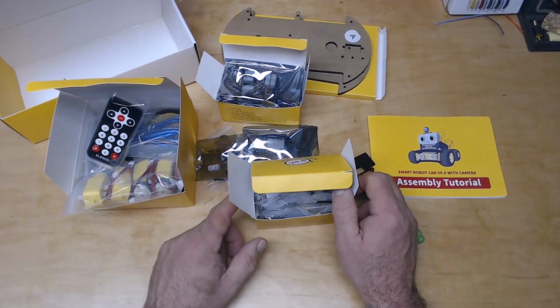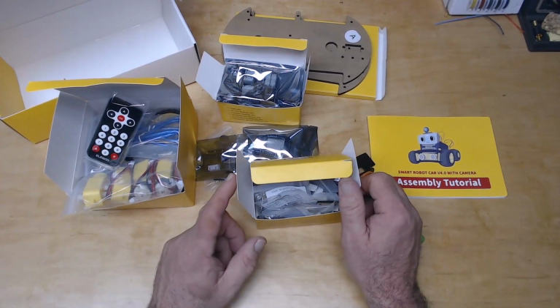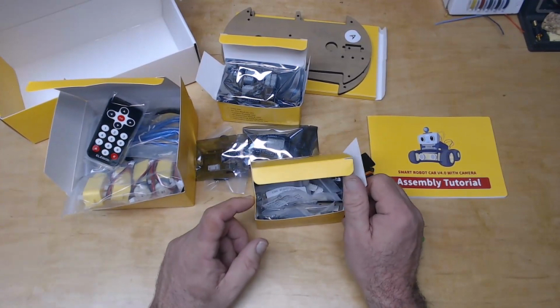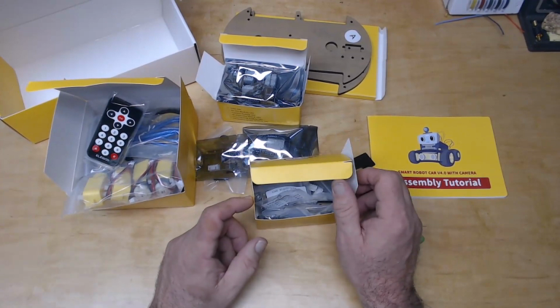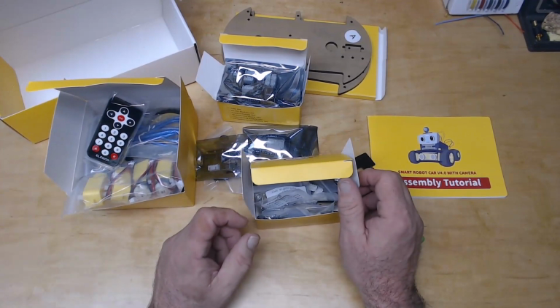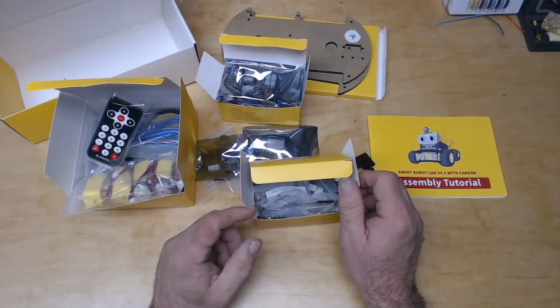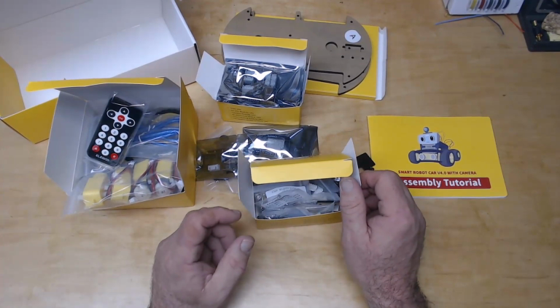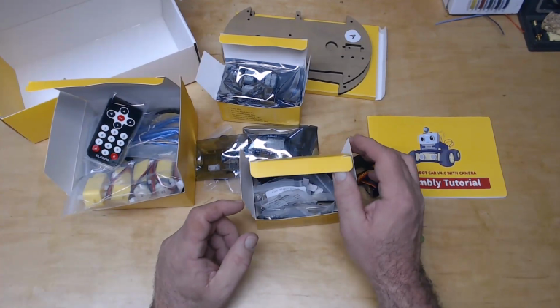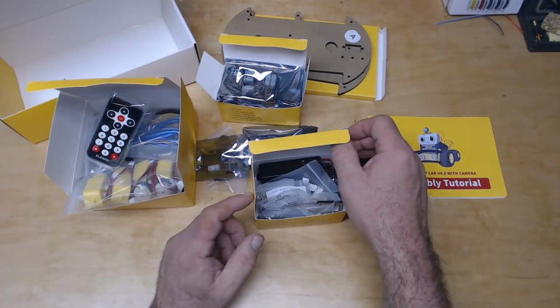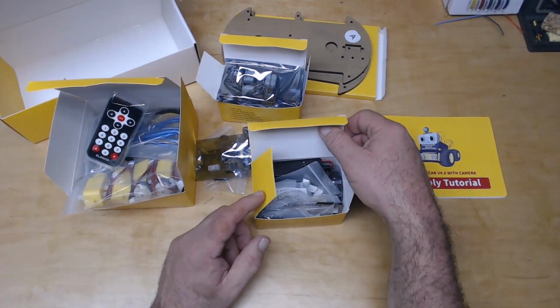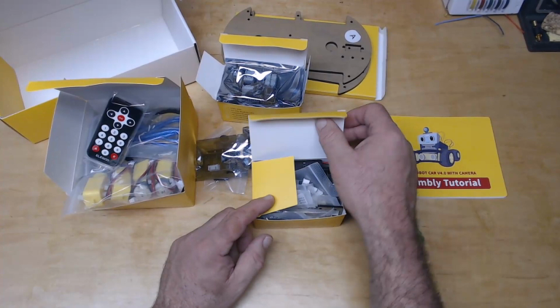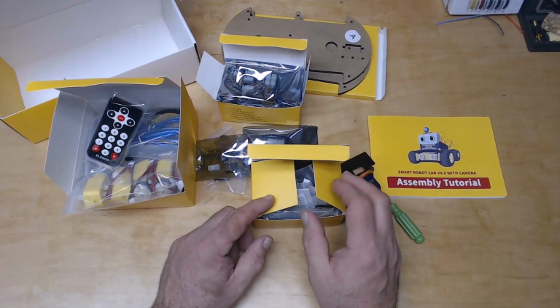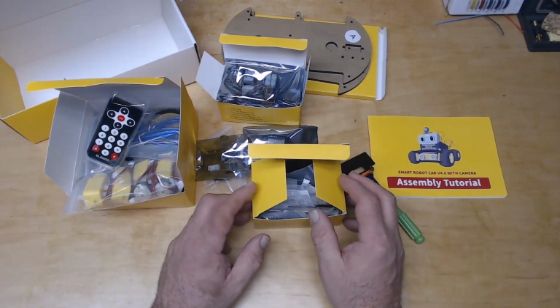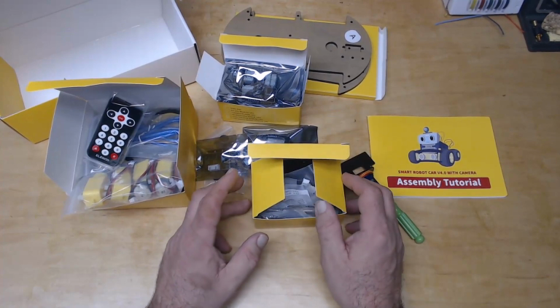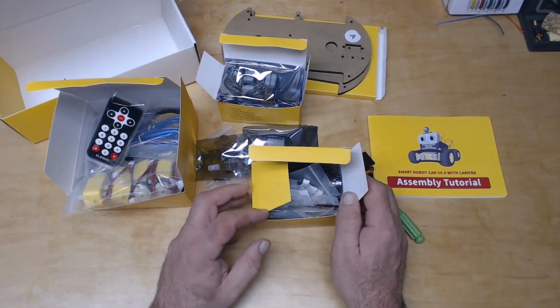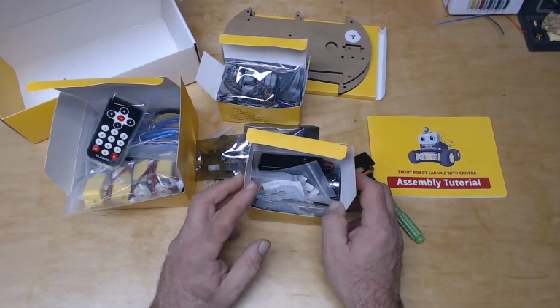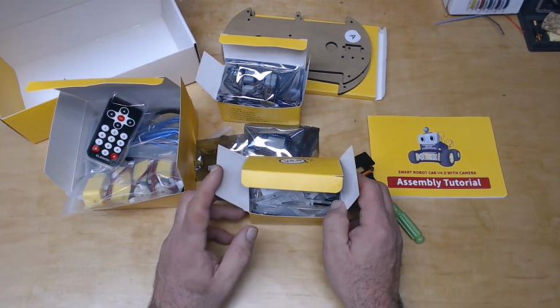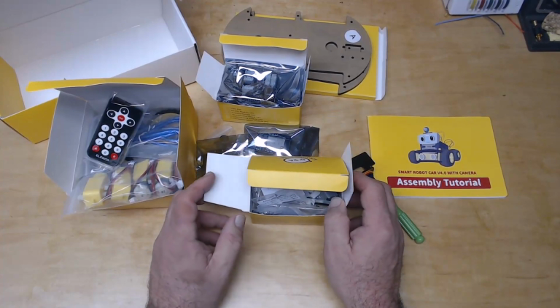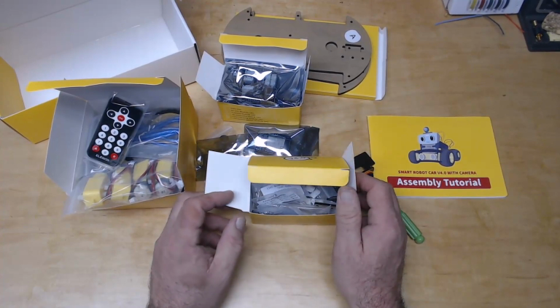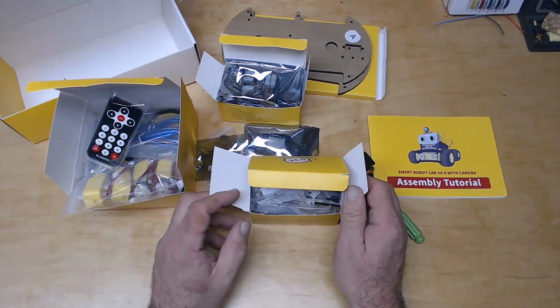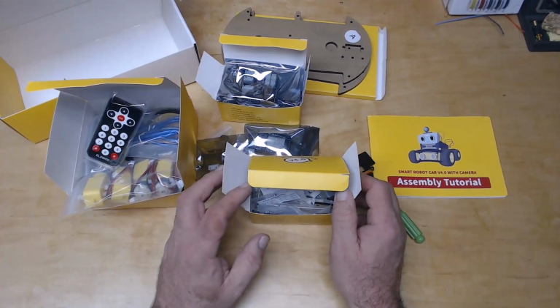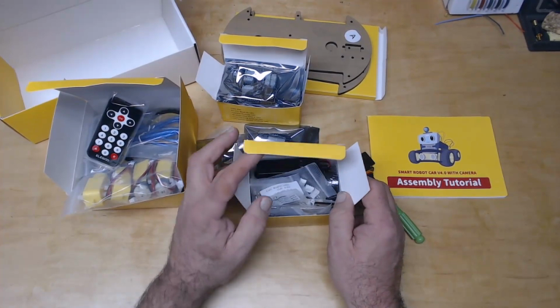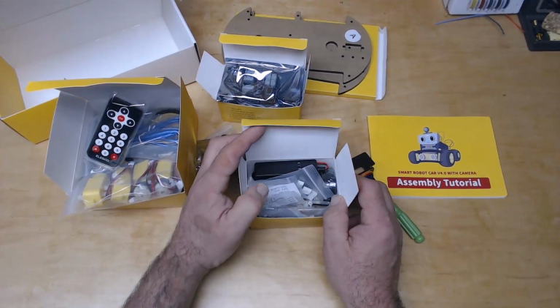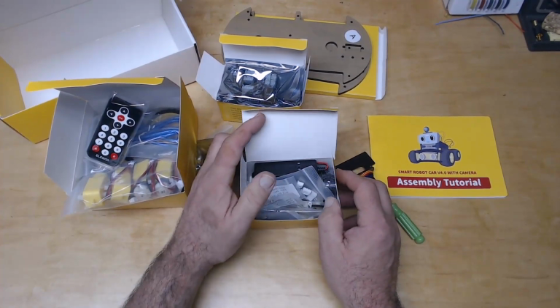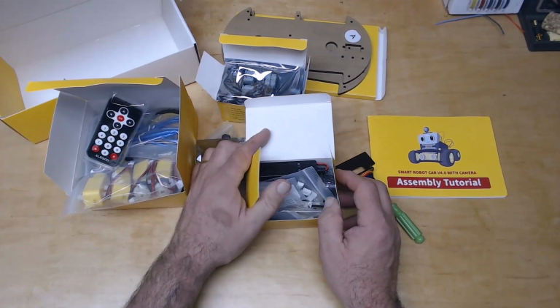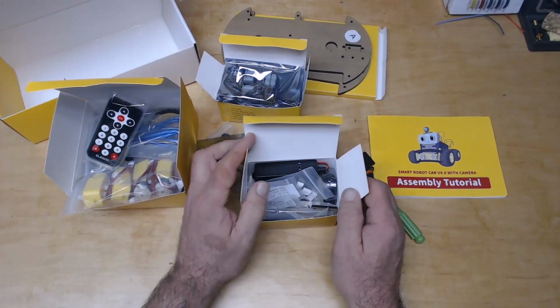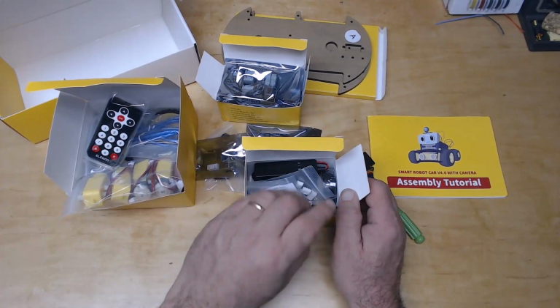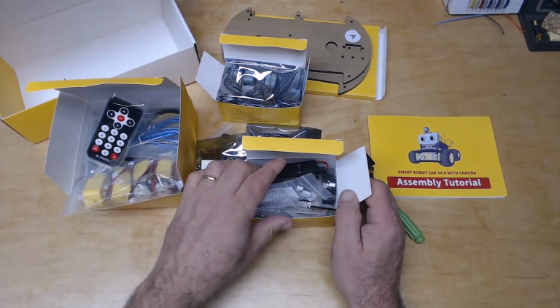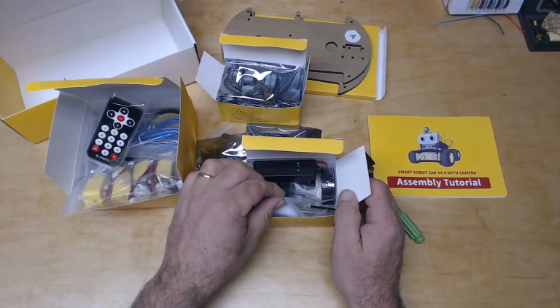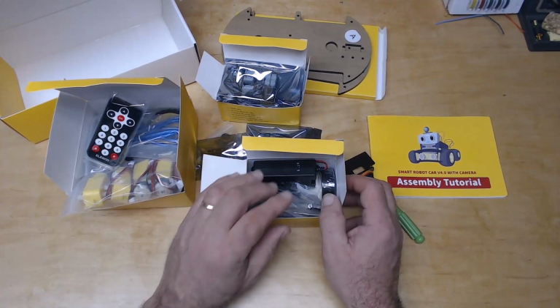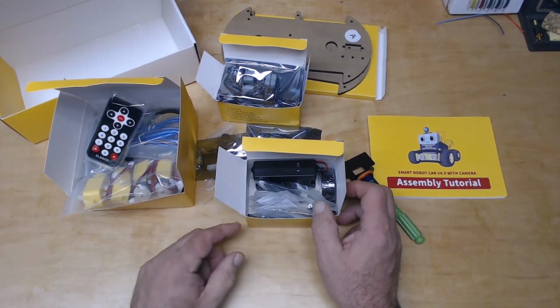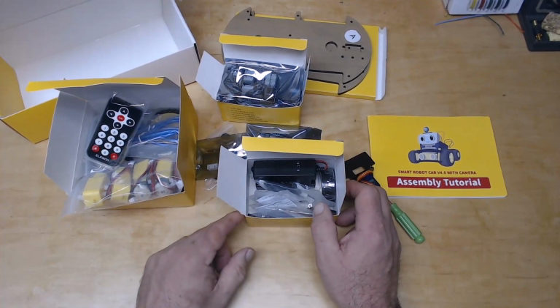So that's a quick look at the unboxing of this thing. I'm kind of excited to get building it — I'm not going to bore everybody with the build, but I will show you pictures along the way of what it looks like. Thank you very much.